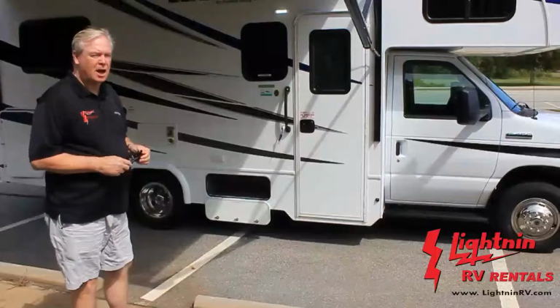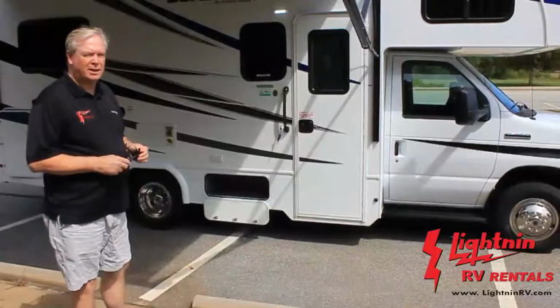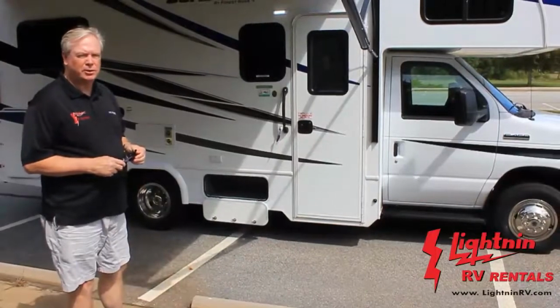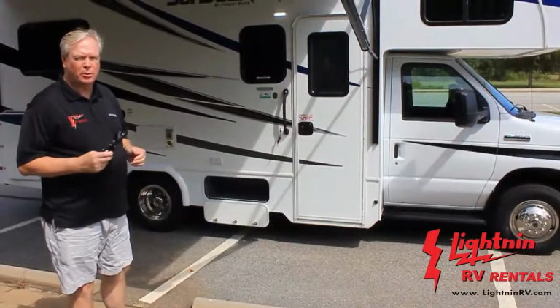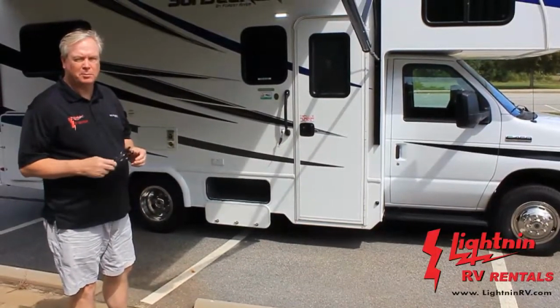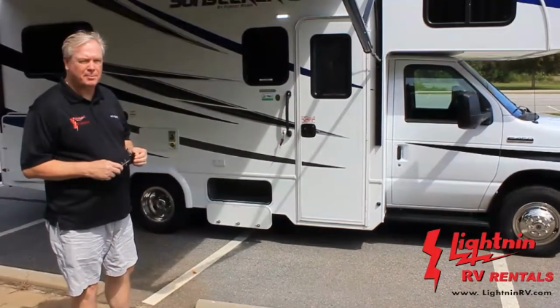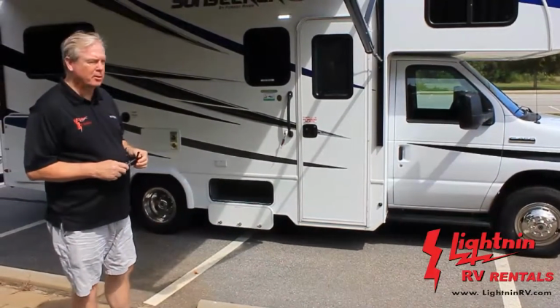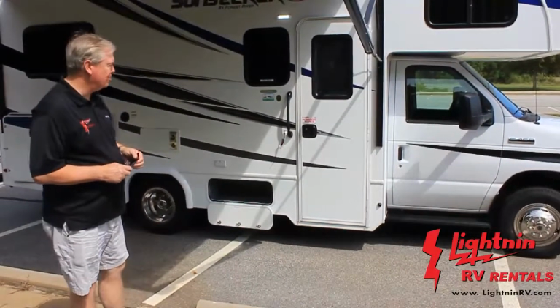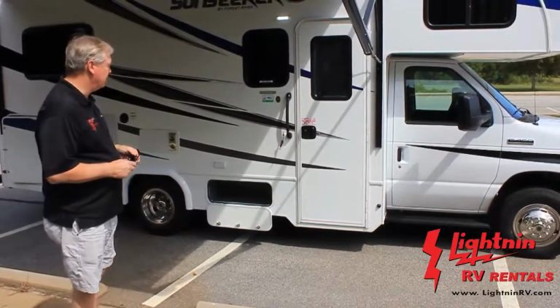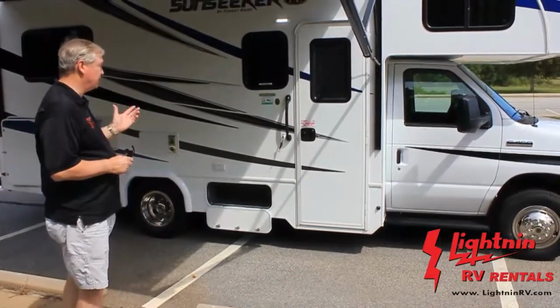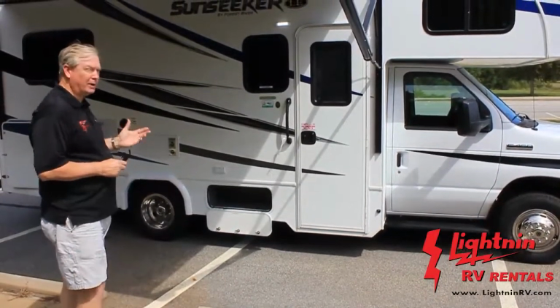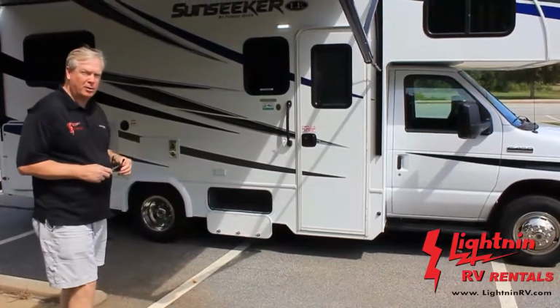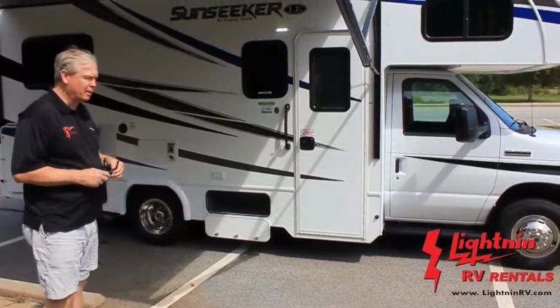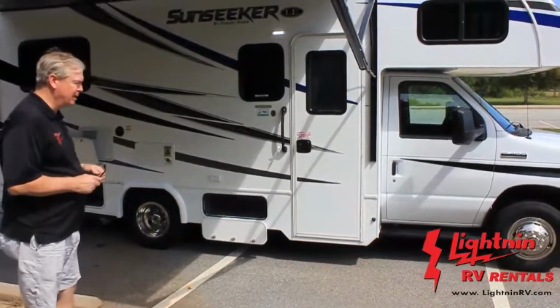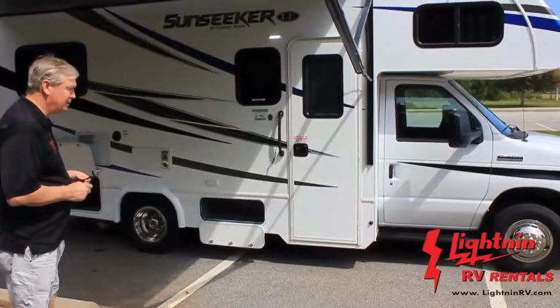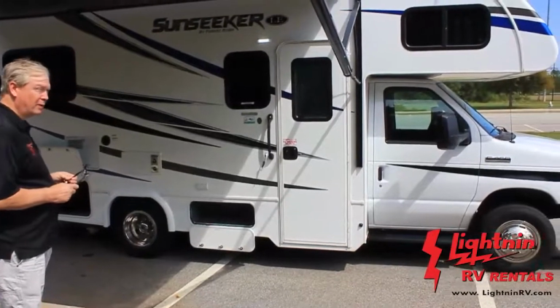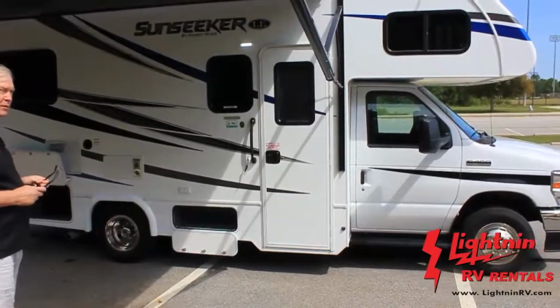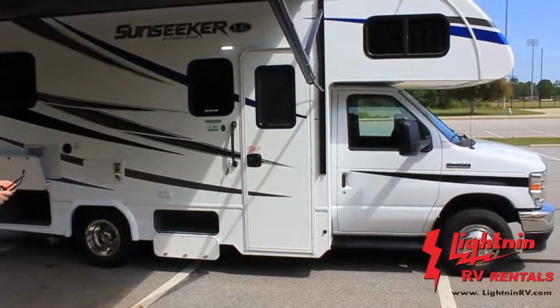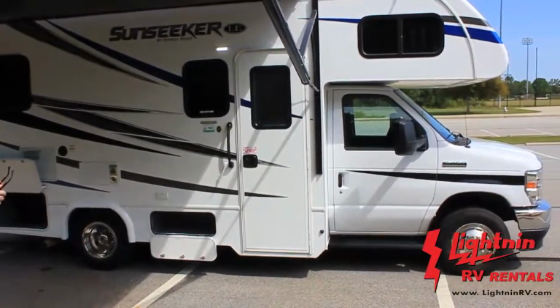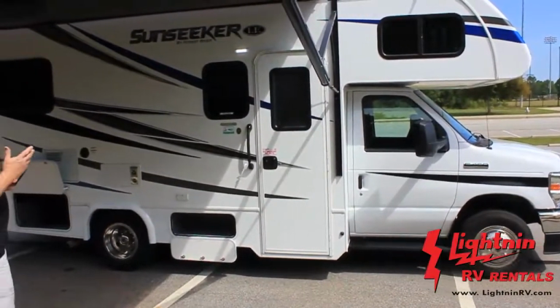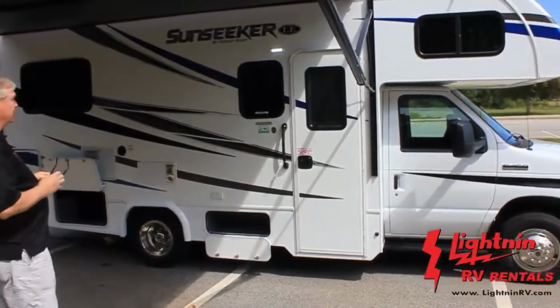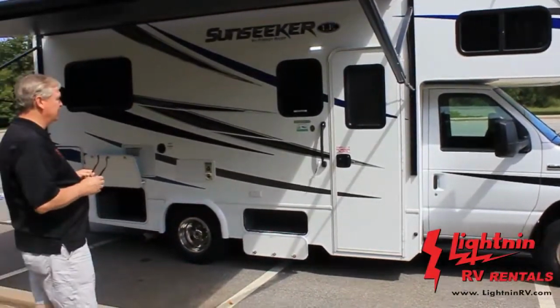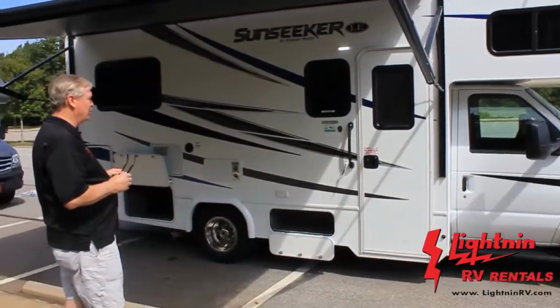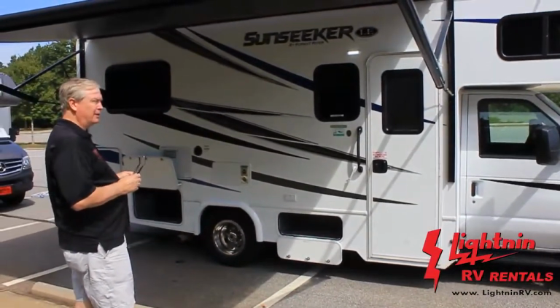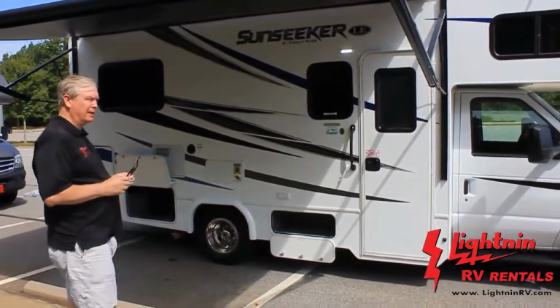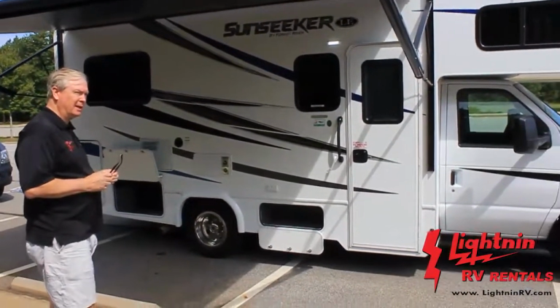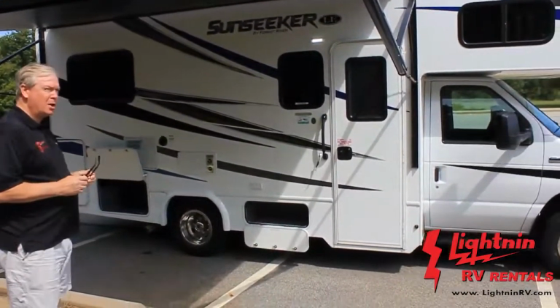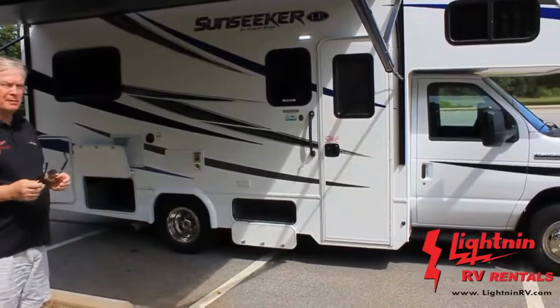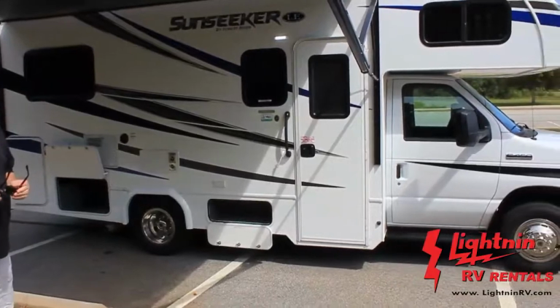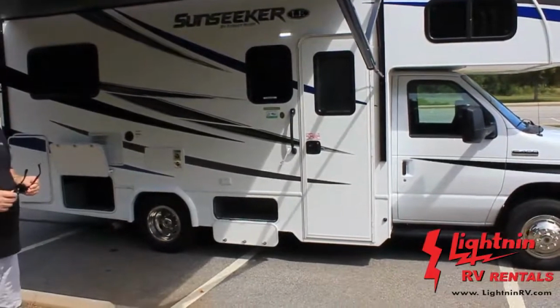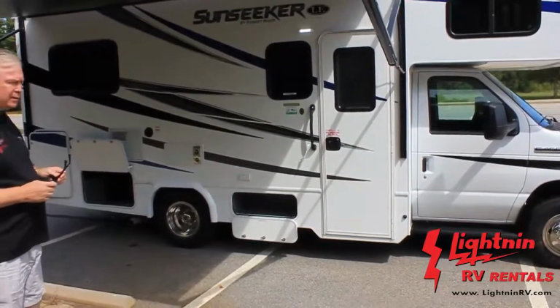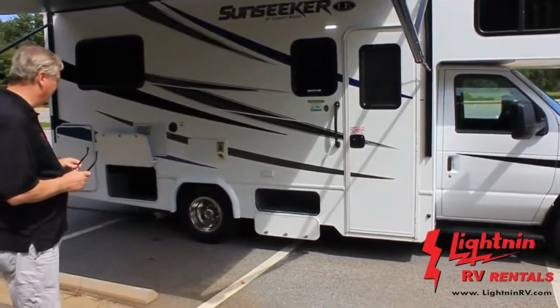I want to introduce you to our most popular motorhome. This is our C24, our economy class. It's a 24-foot non-slide — the Sunseeker 2350 LE. We have them available on Ford and Chevrolet.